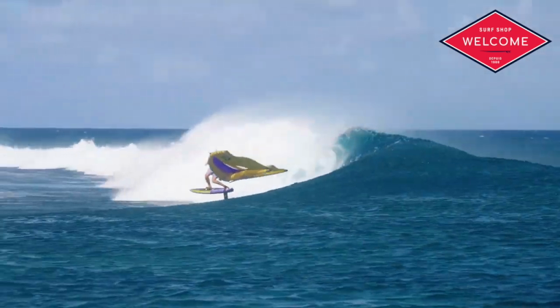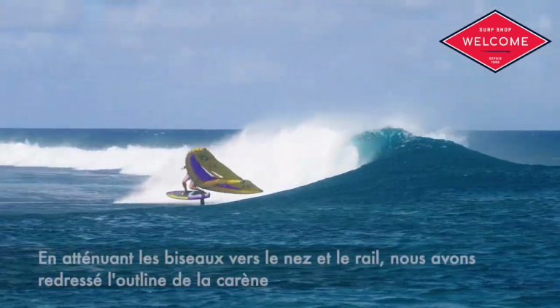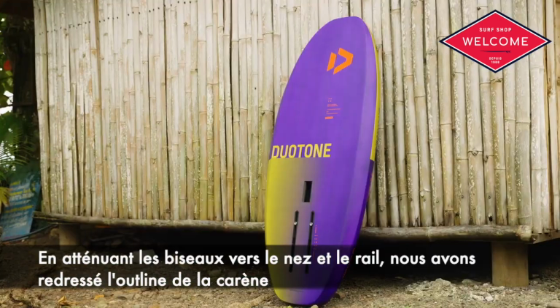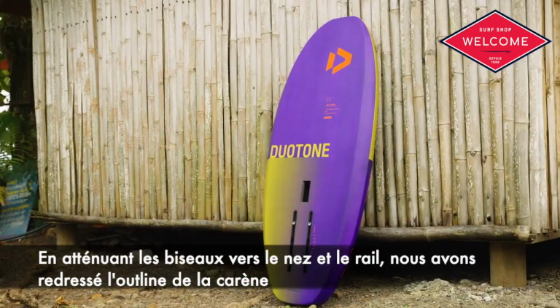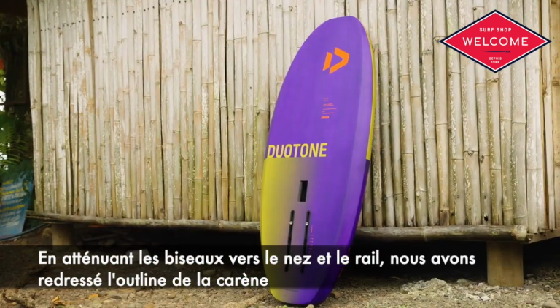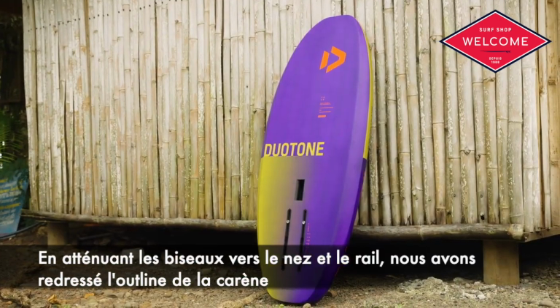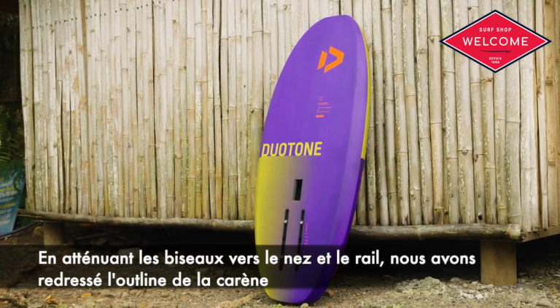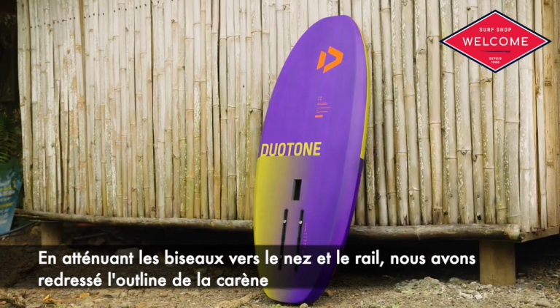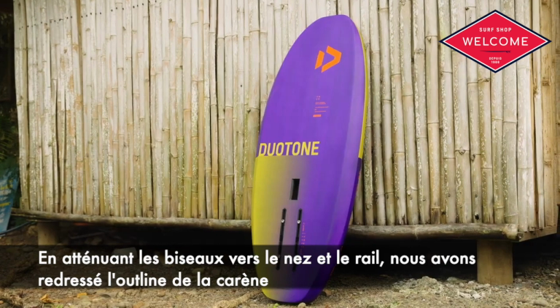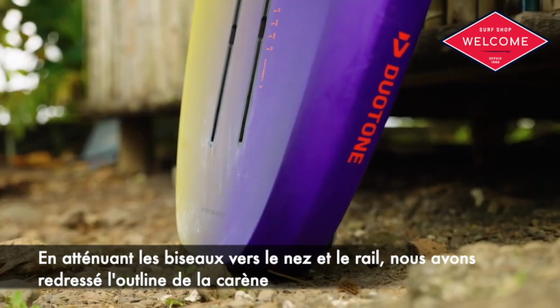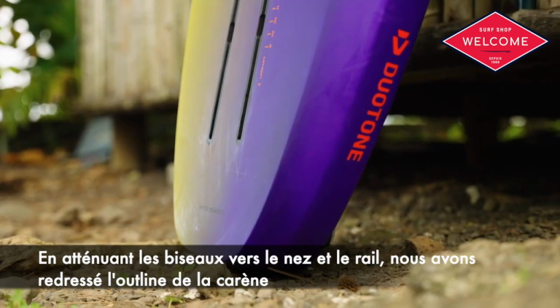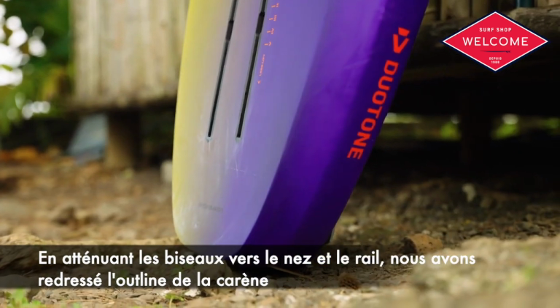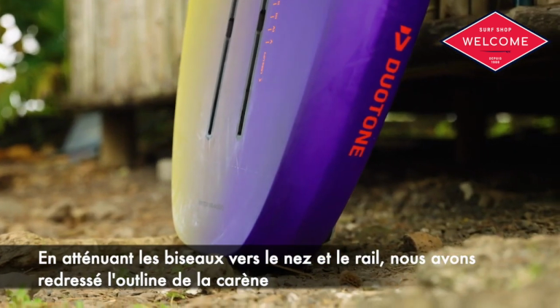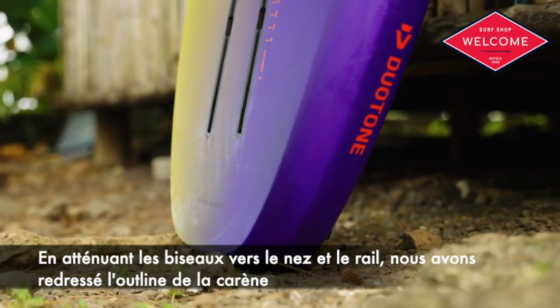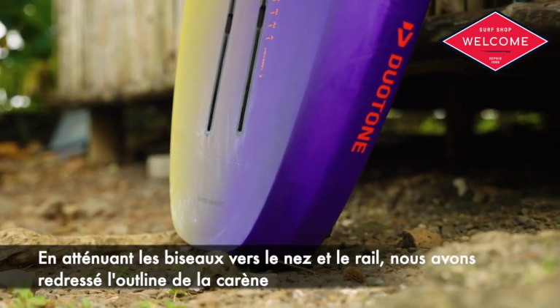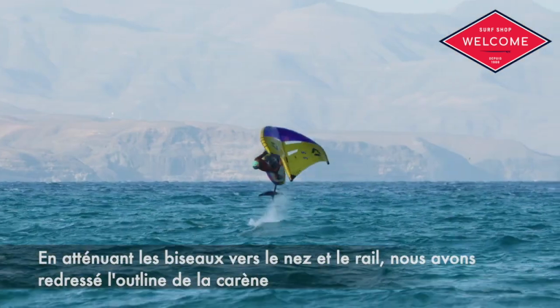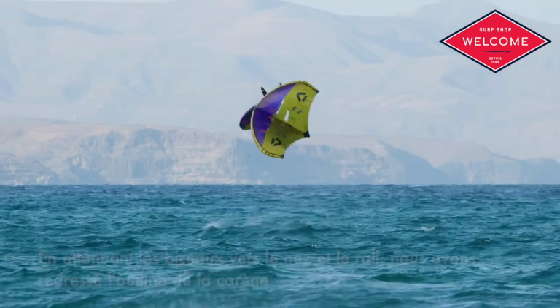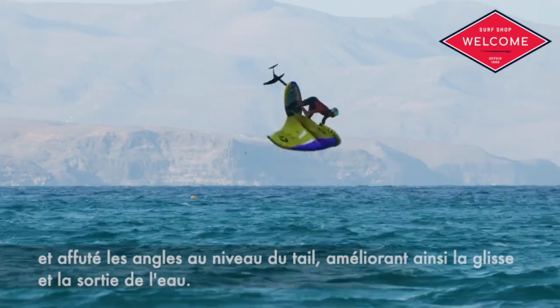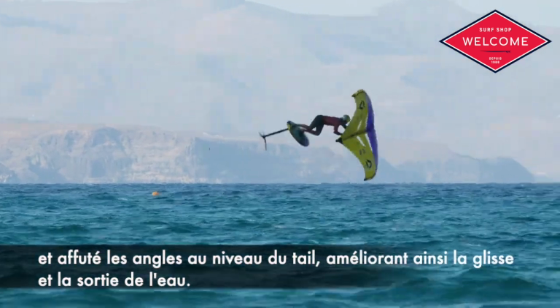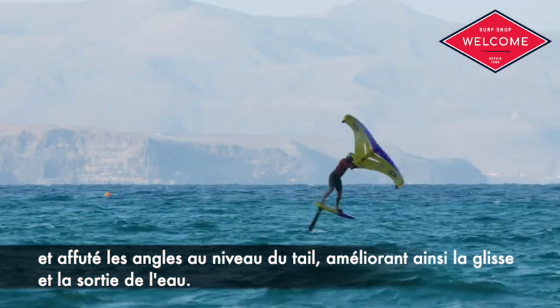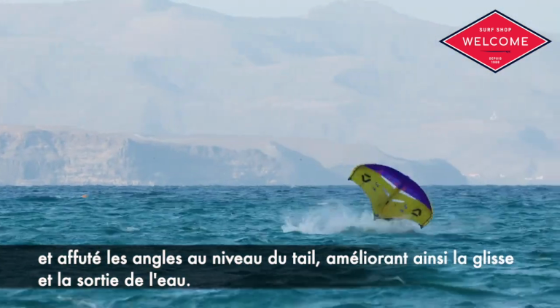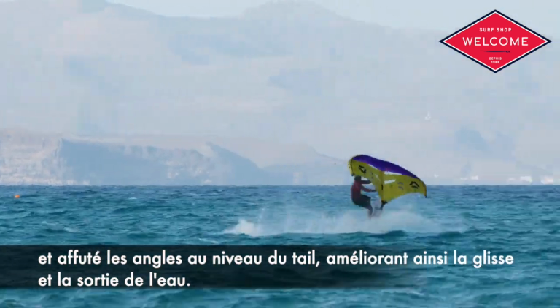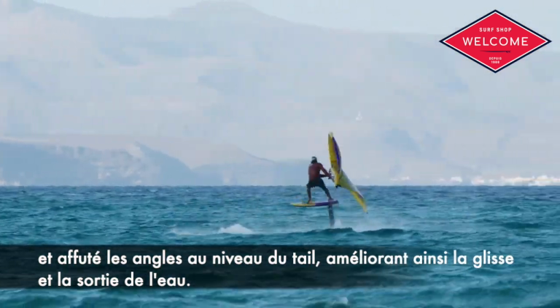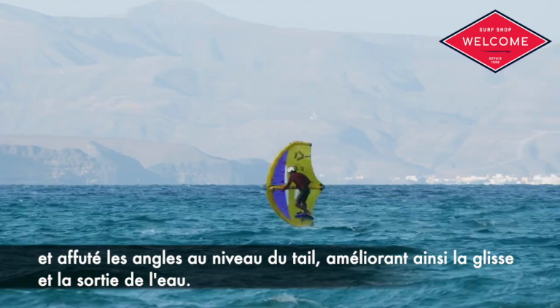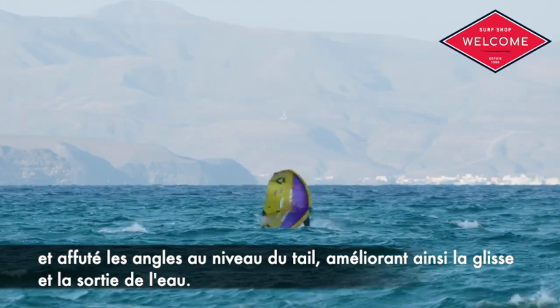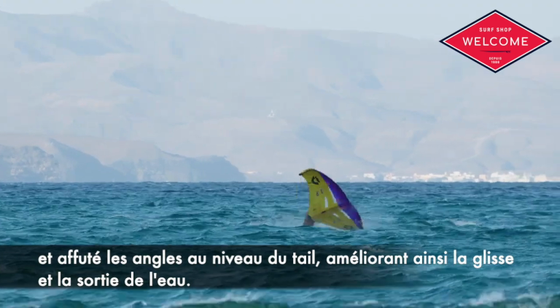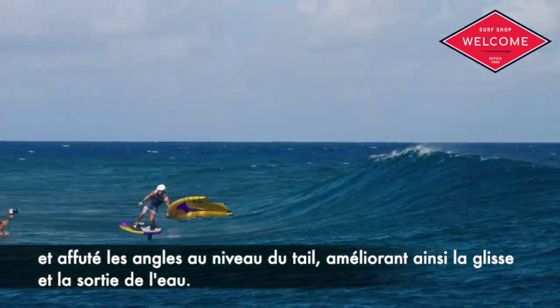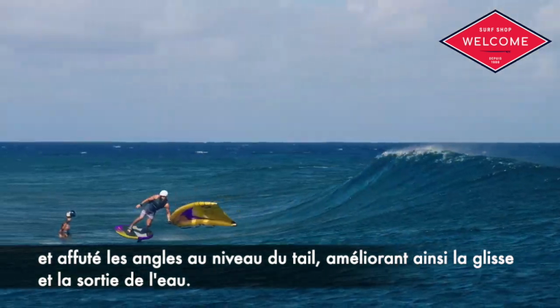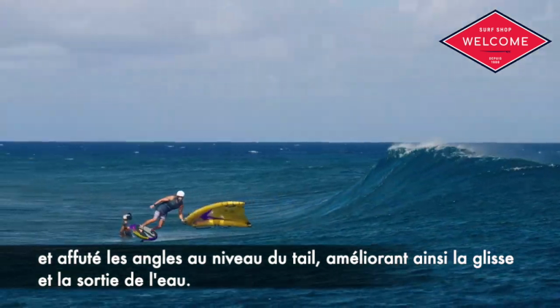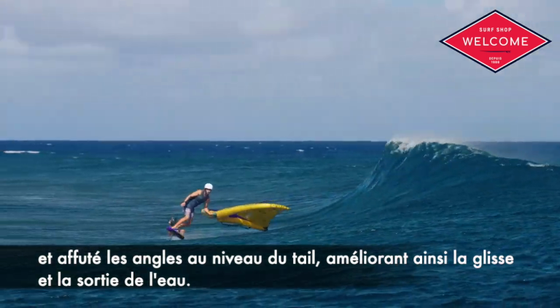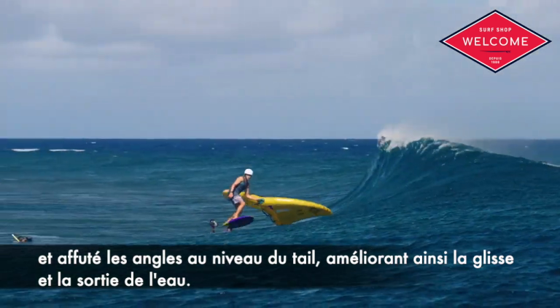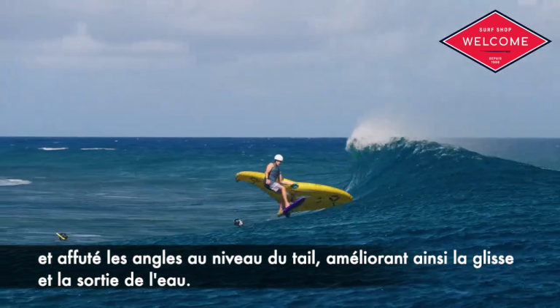By fading the bevels towards the nose and tail, we've straightened the bottom contours and added sharp release edges in the tail, improving glide and release from the water.